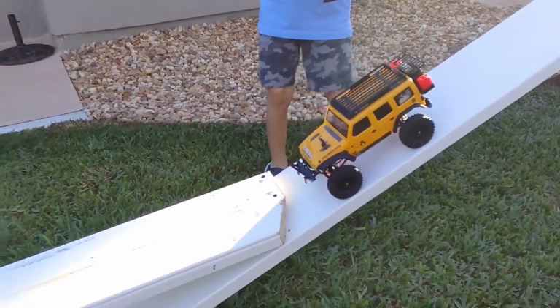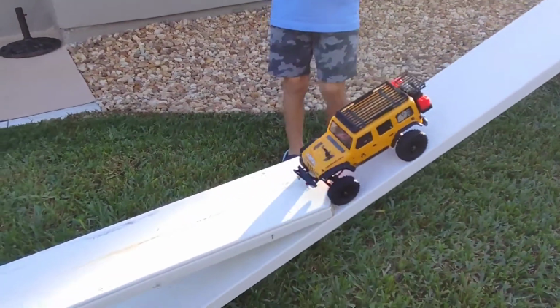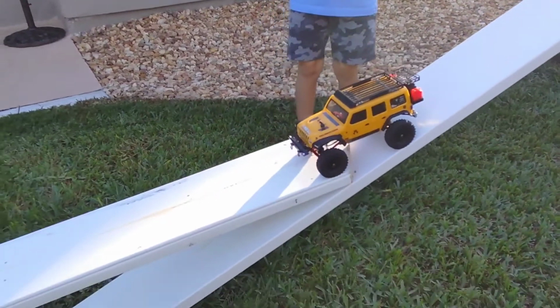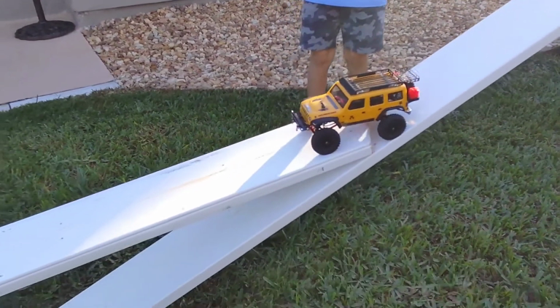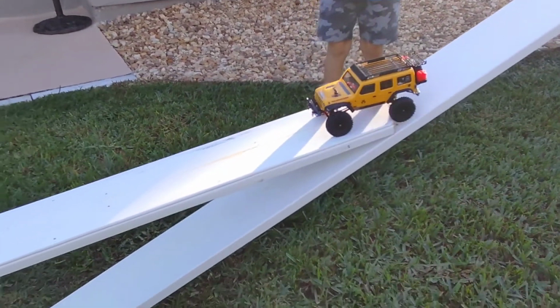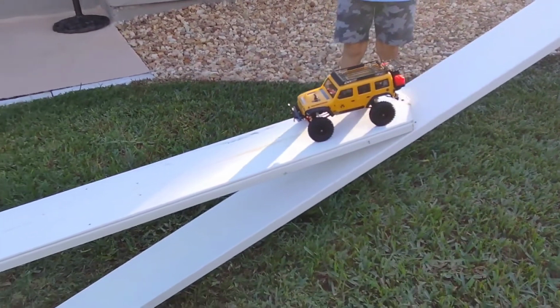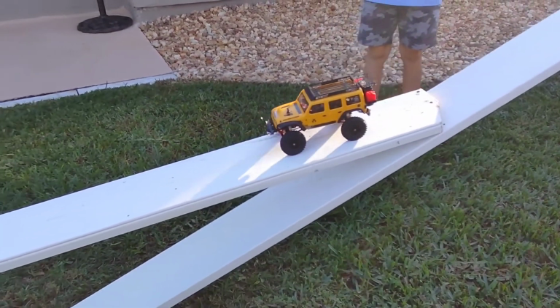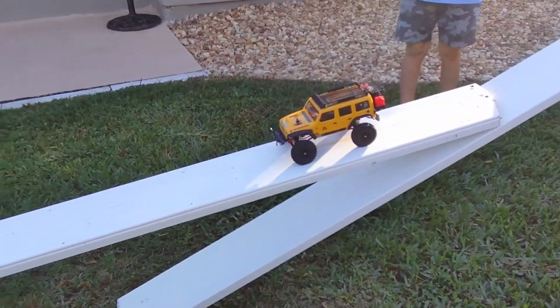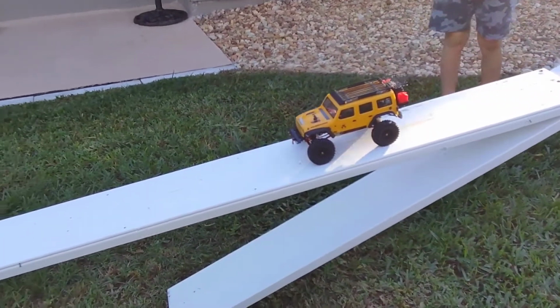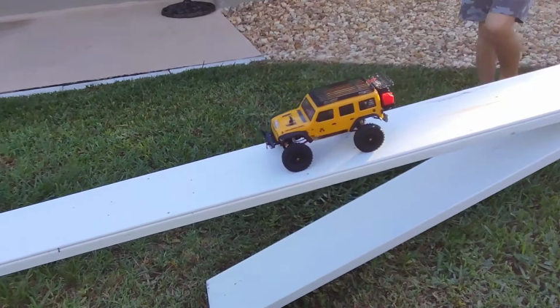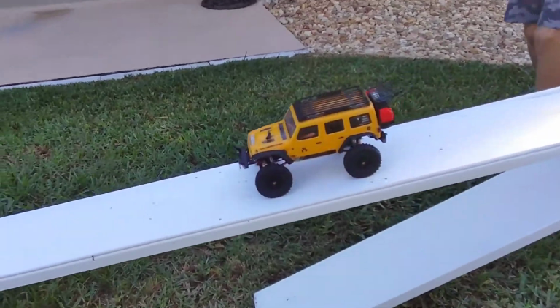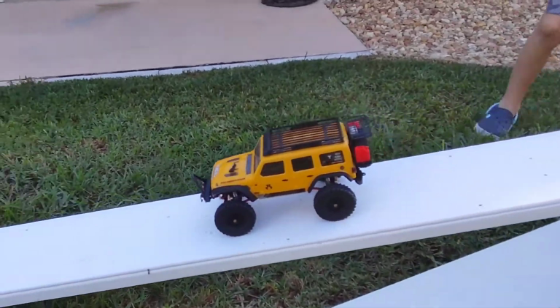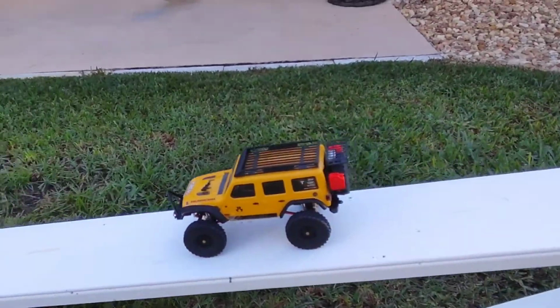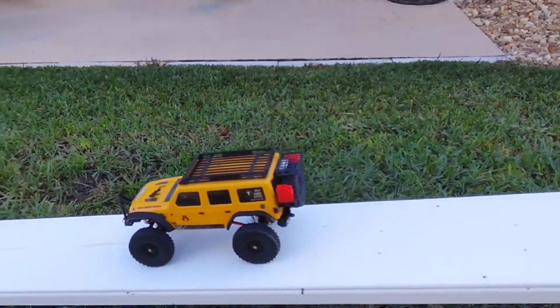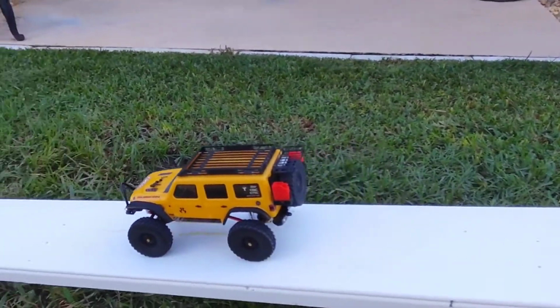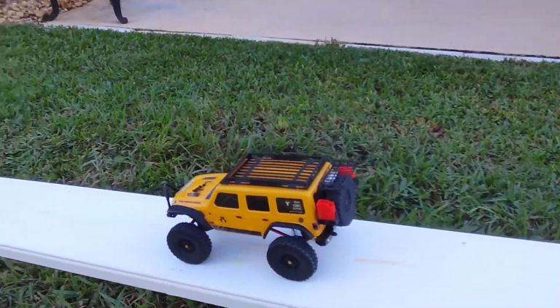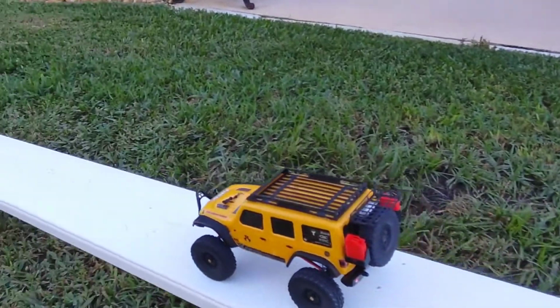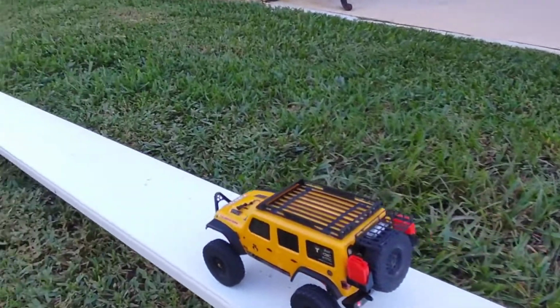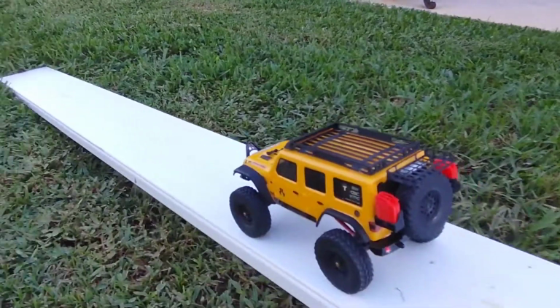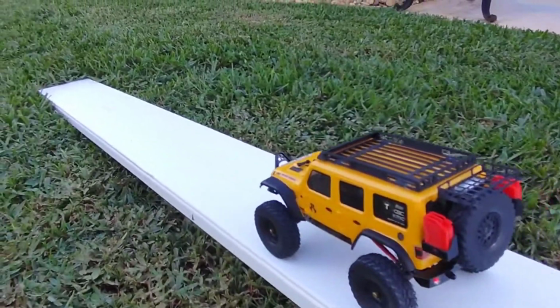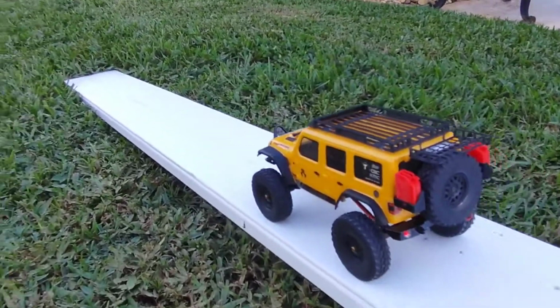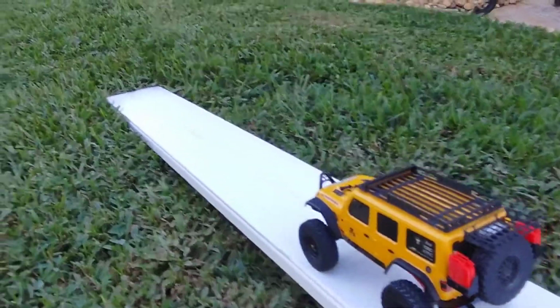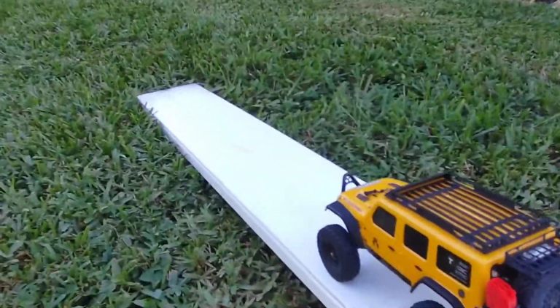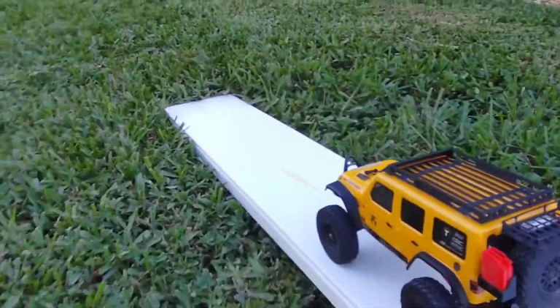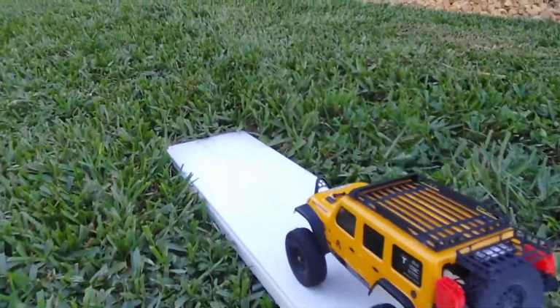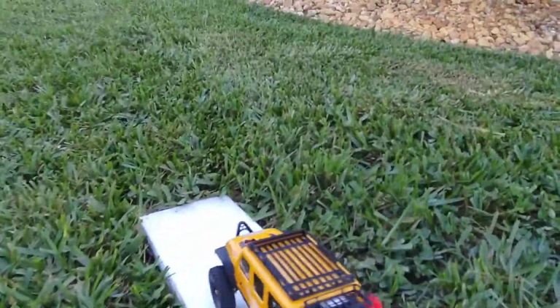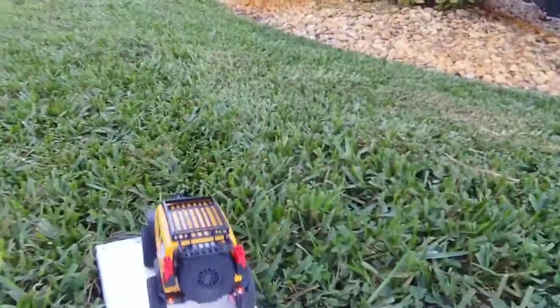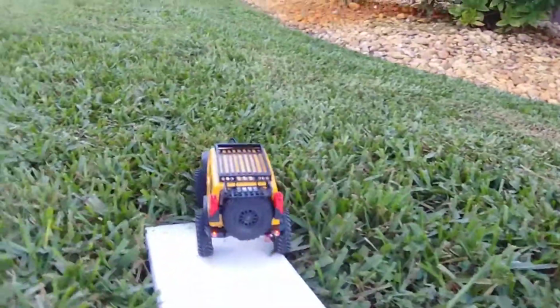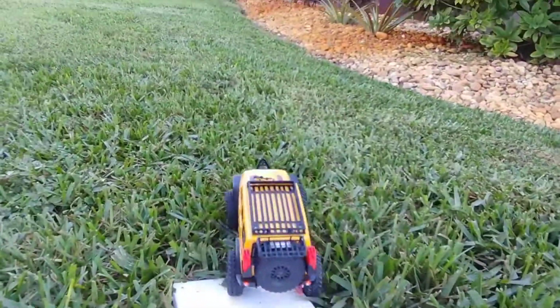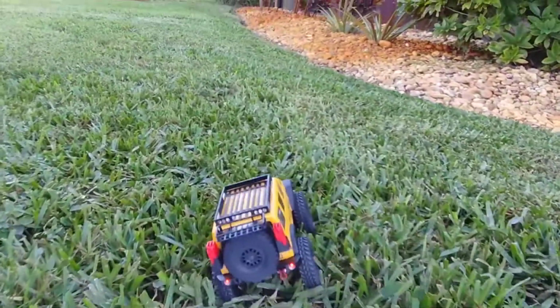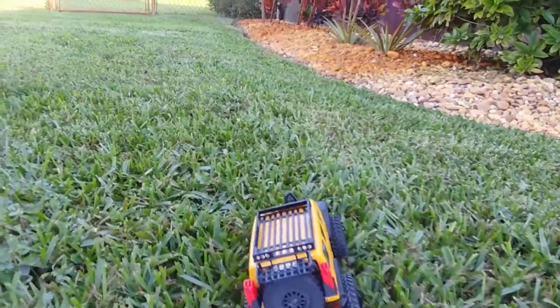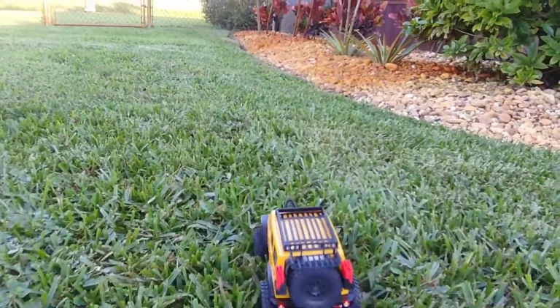Alright, let's get that bump right there. Let's hope I don't fall off. Whoa, that's good. Gonna keep coming down this way. Exit right off.